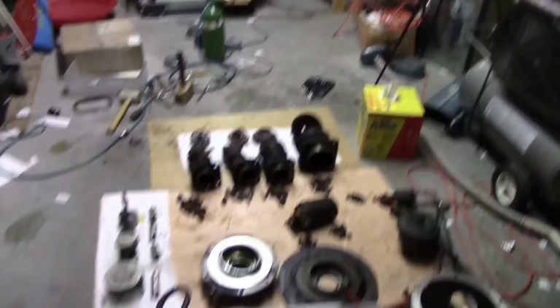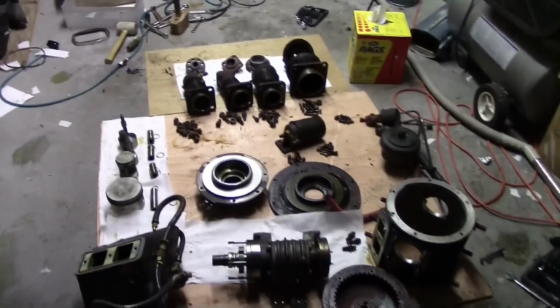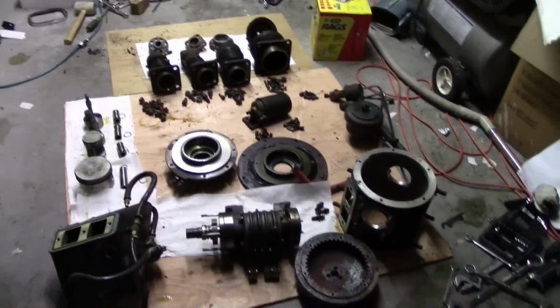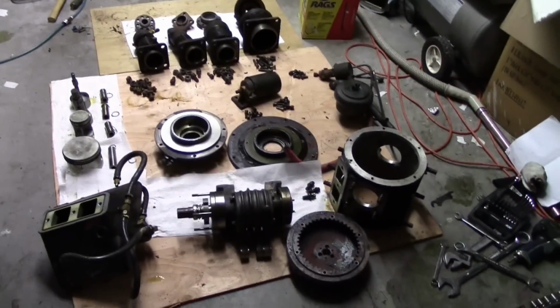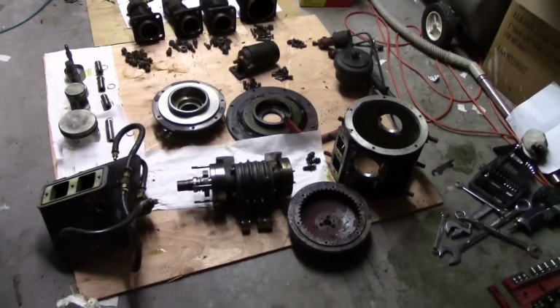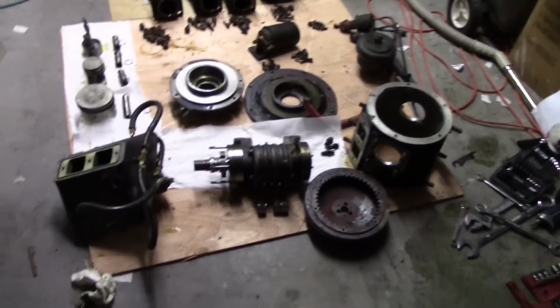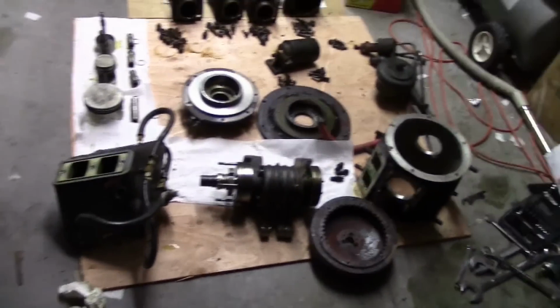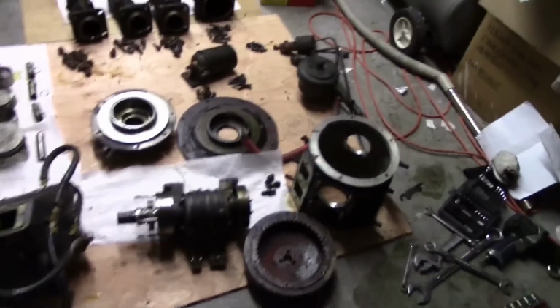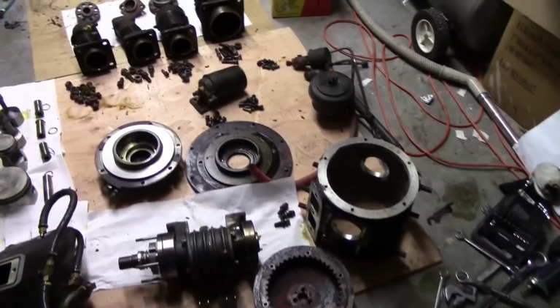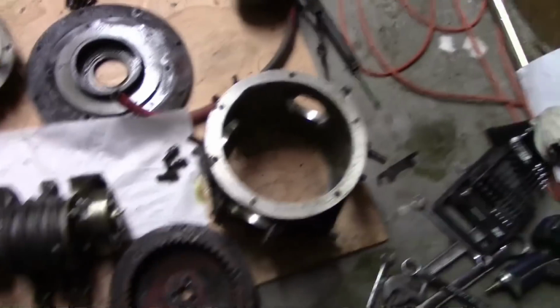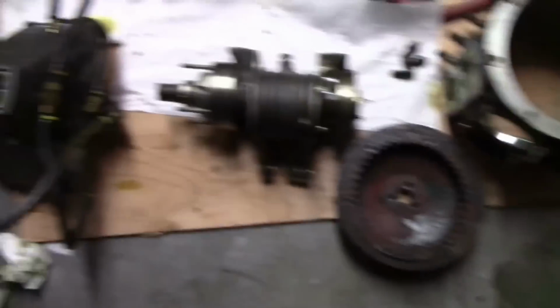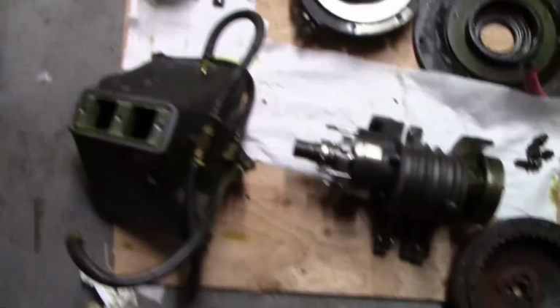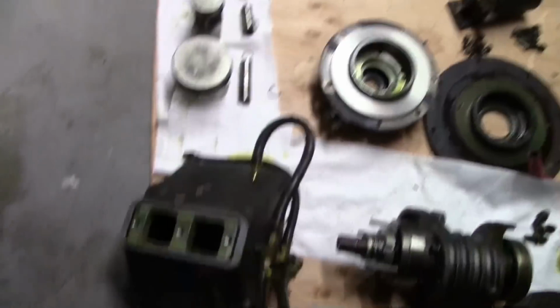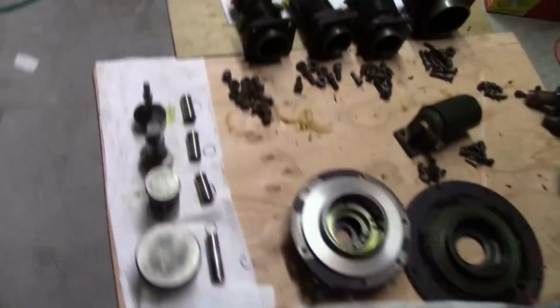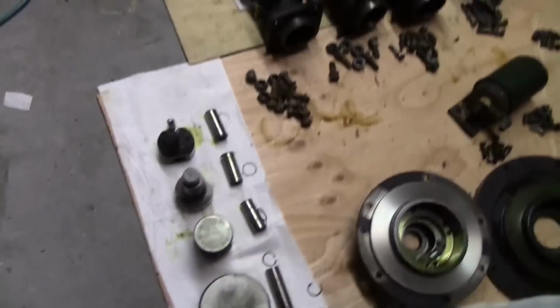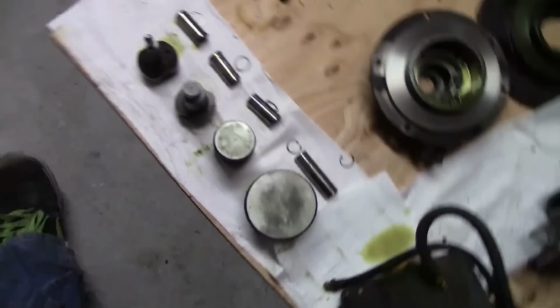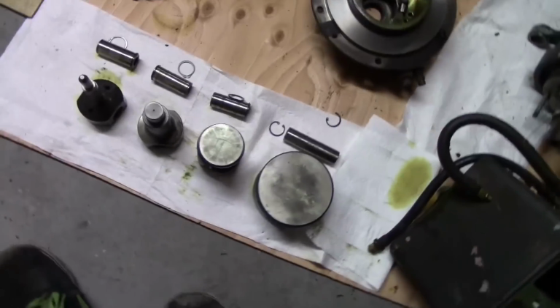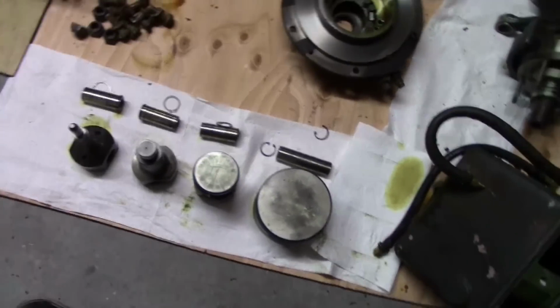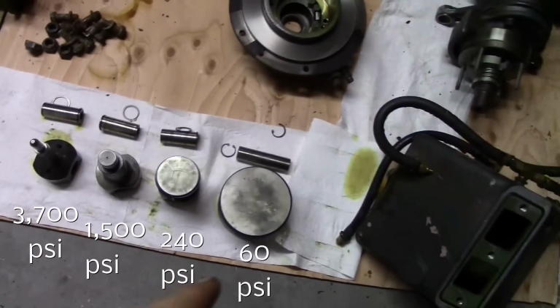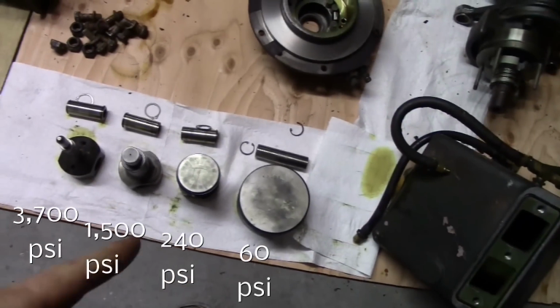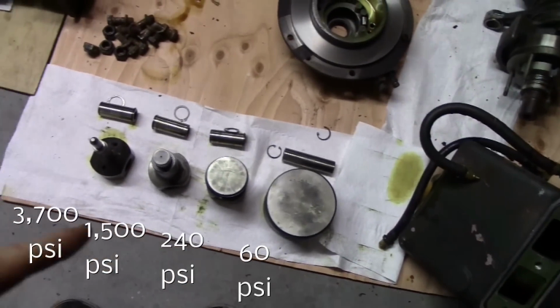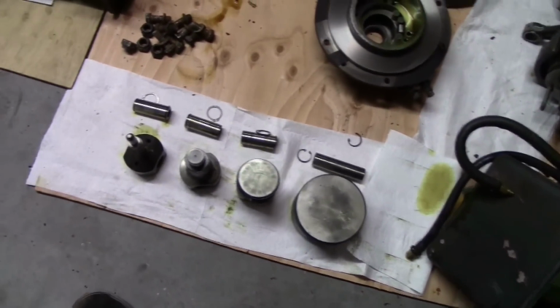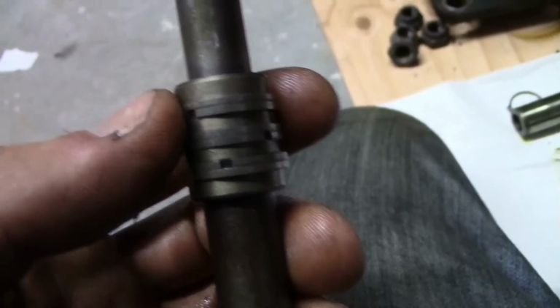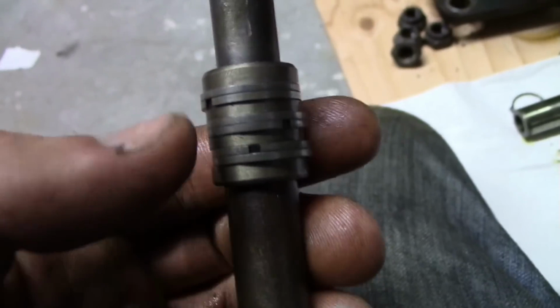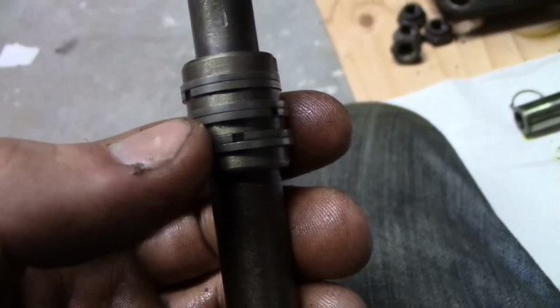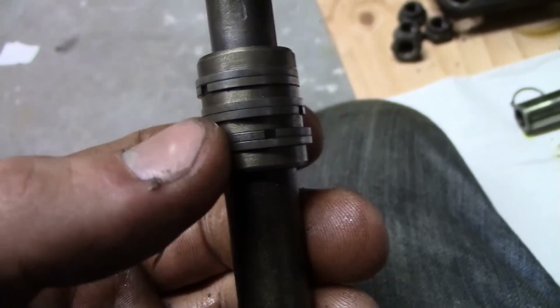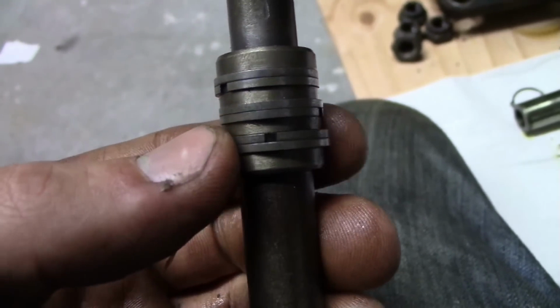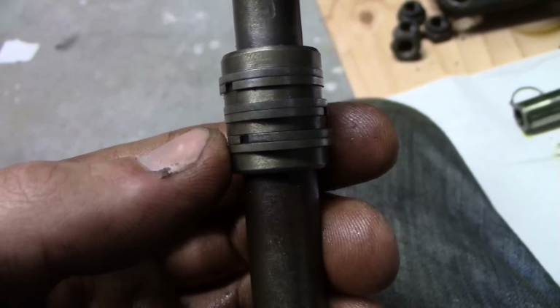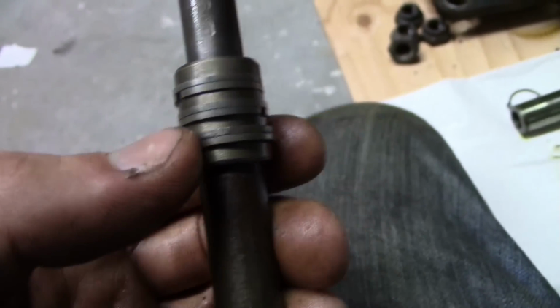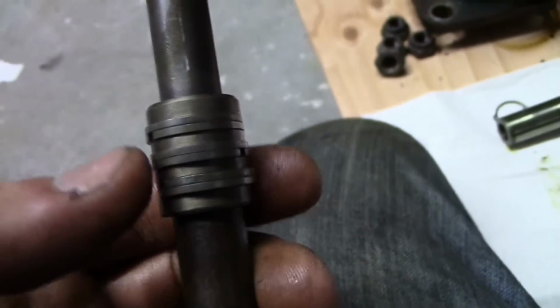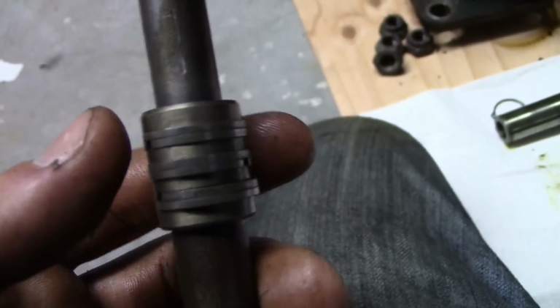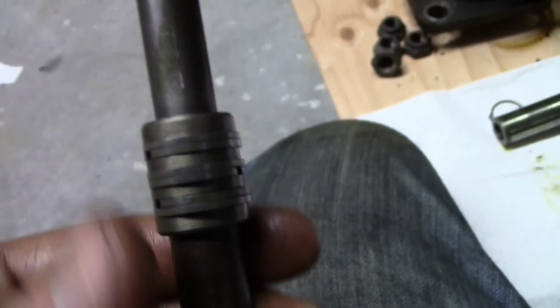Here it is. I took the whole entire thing apart — it didn't take very long. The main thing, all the pistons: one, two, three, four. These are really cool. It's effectively like a six-ring piston there.